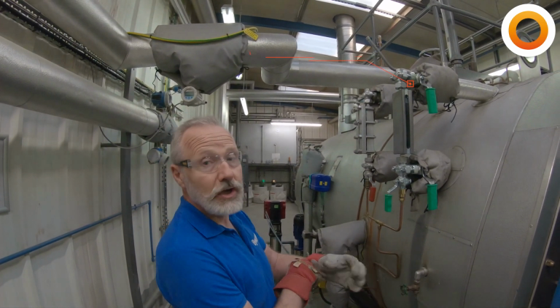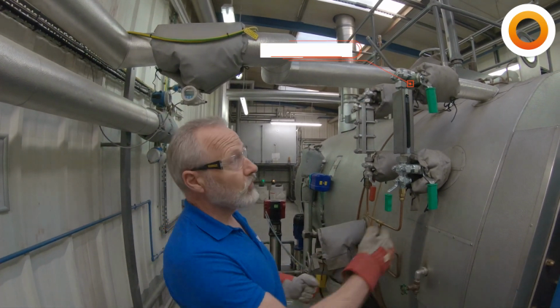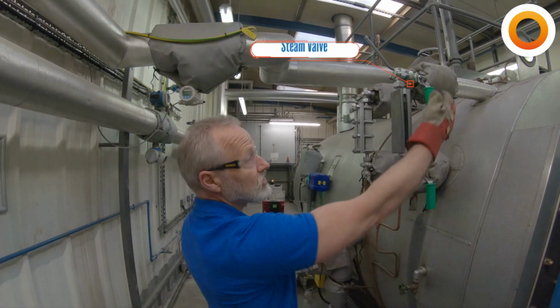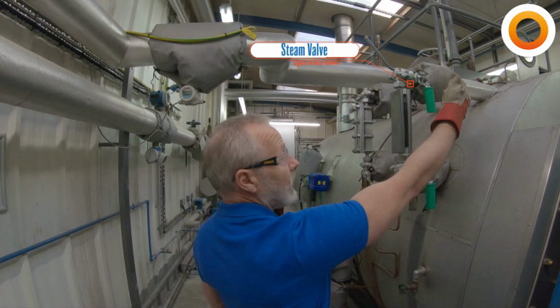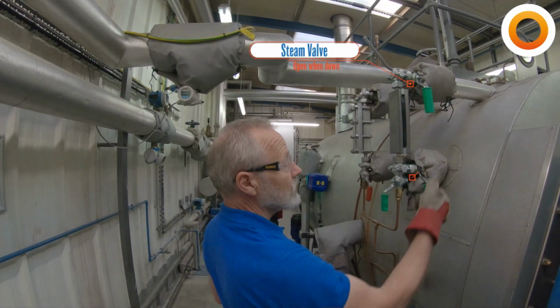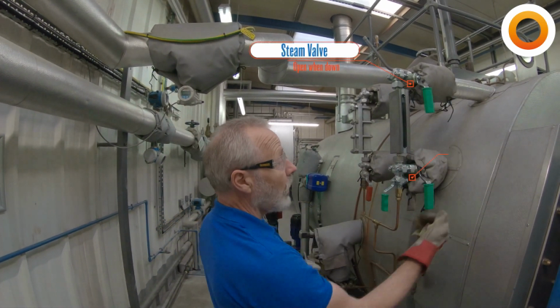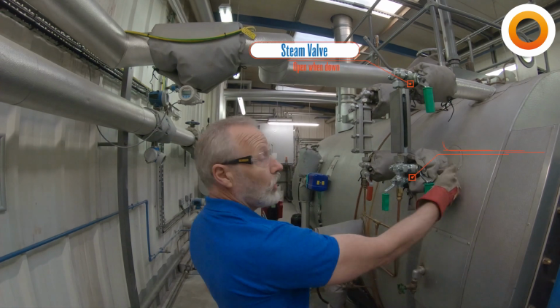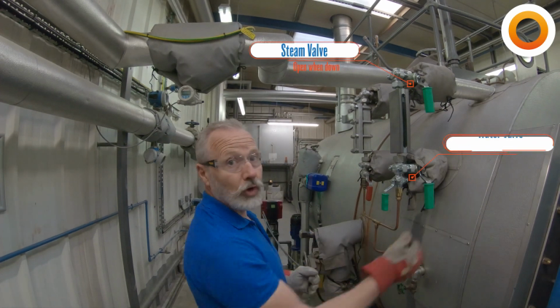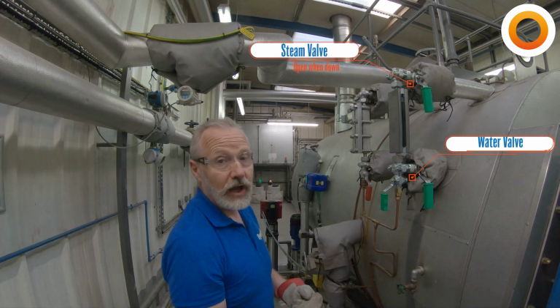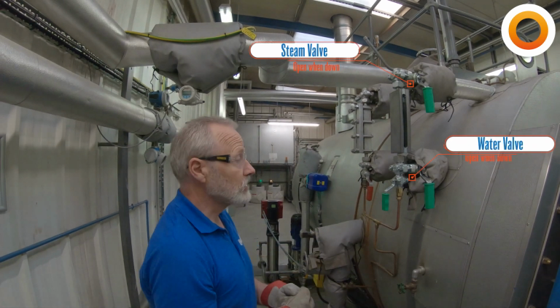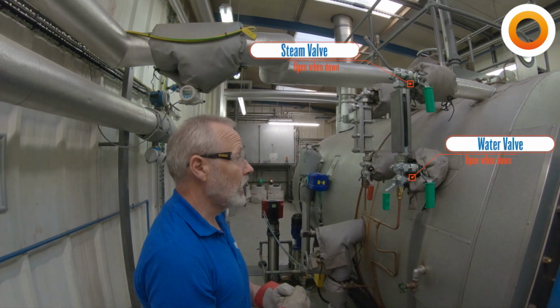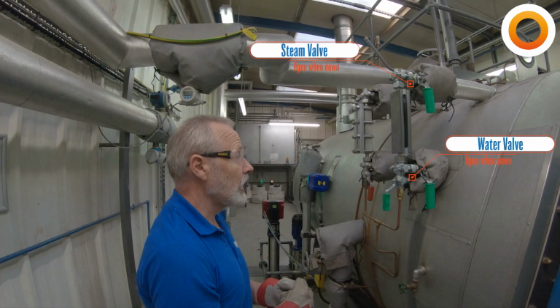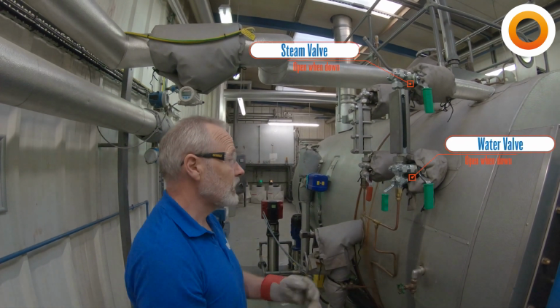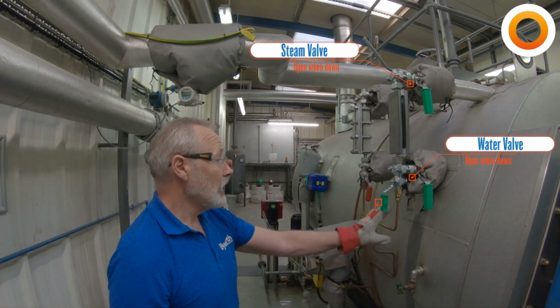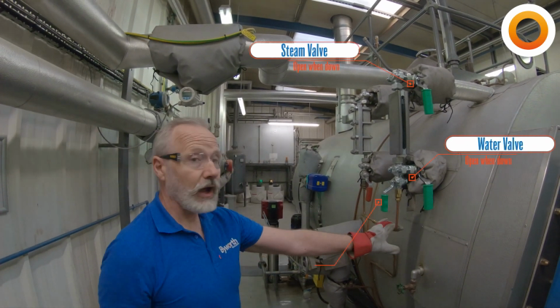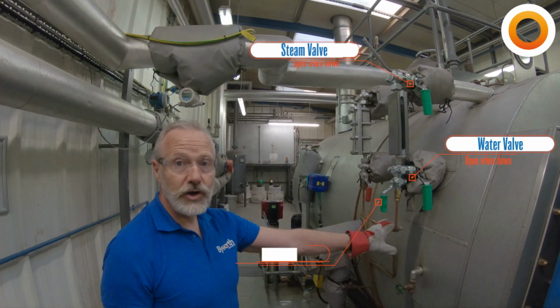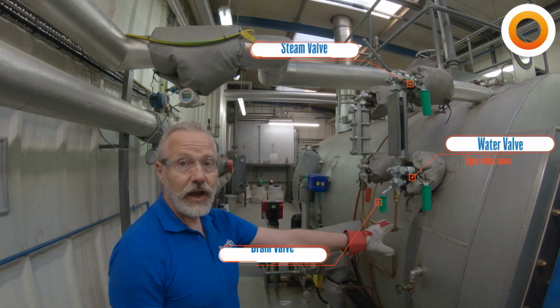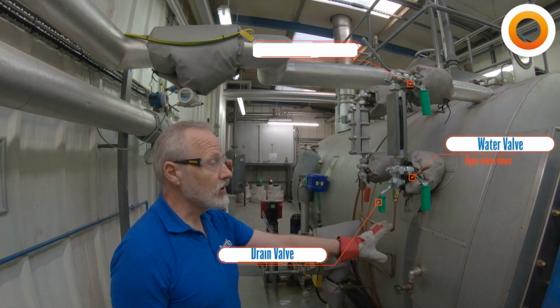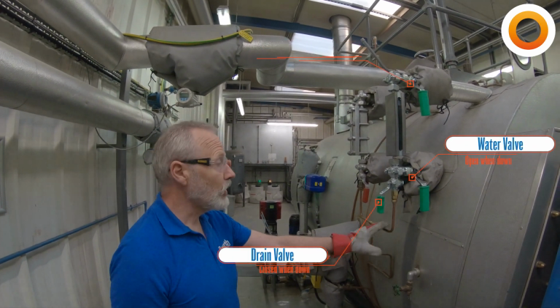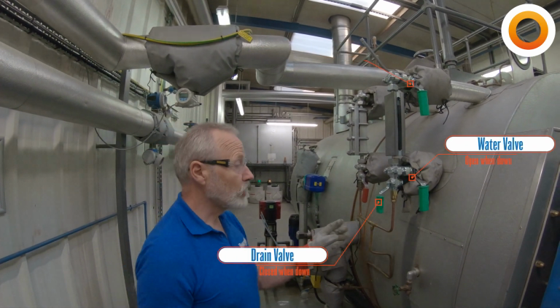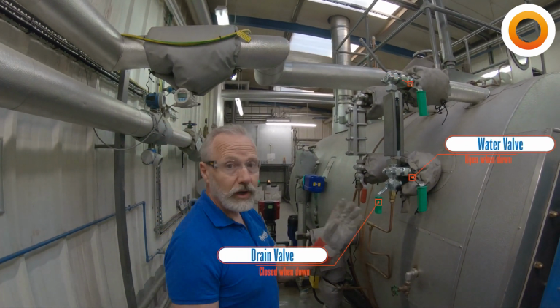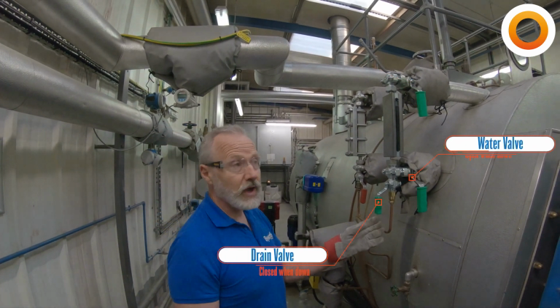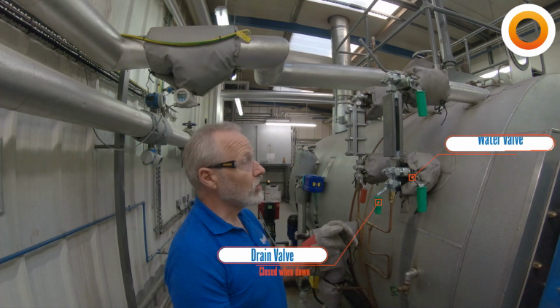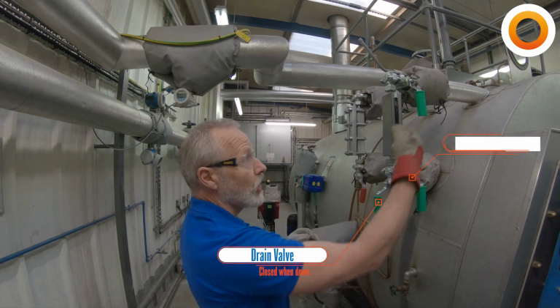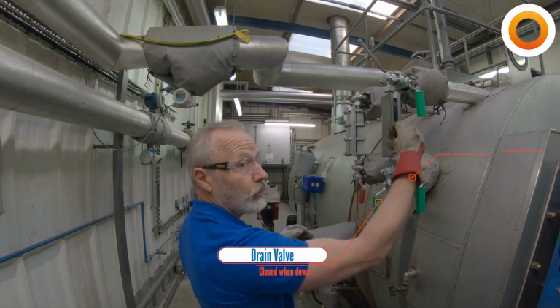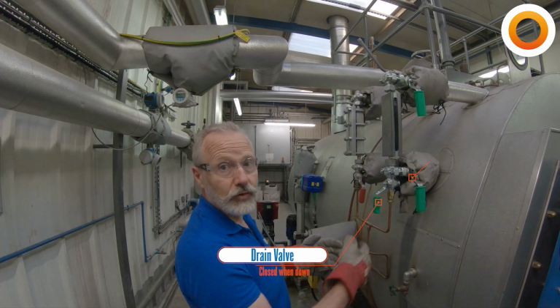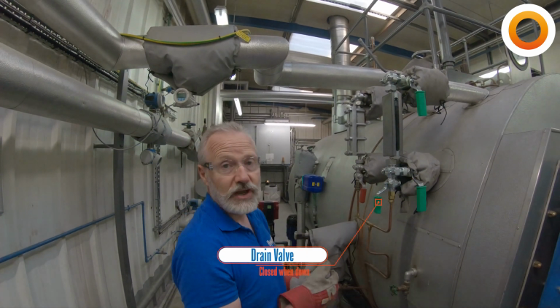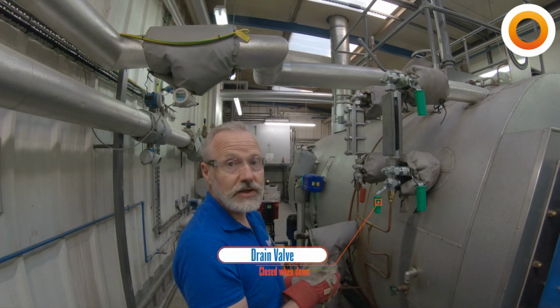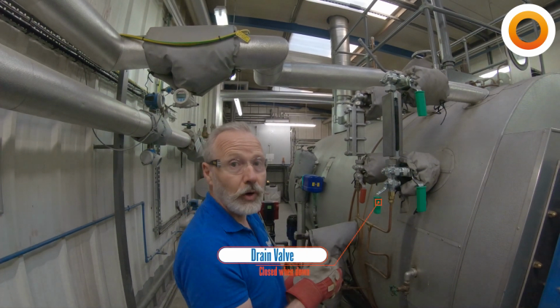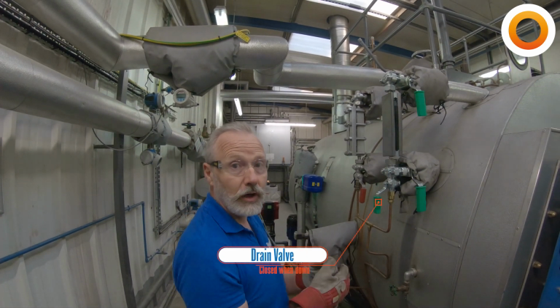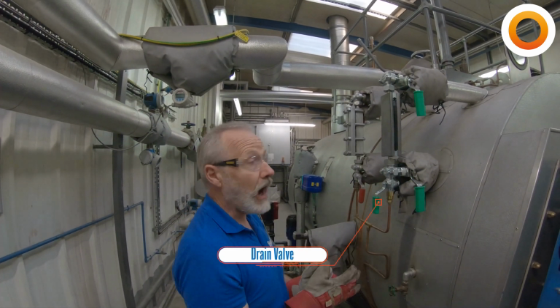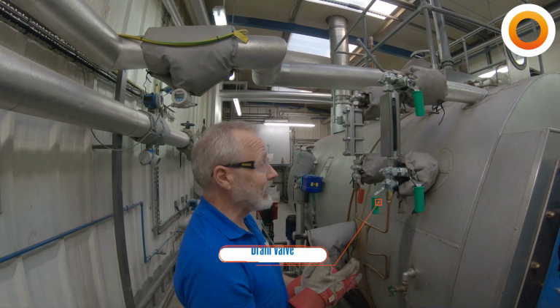We've got three connections on the gauge glasses: a steam connection at the top, a water connection in the middle, and our drain connection at the bottom. What we need to make sure is that all three of those stabbings into the boiler are clear.